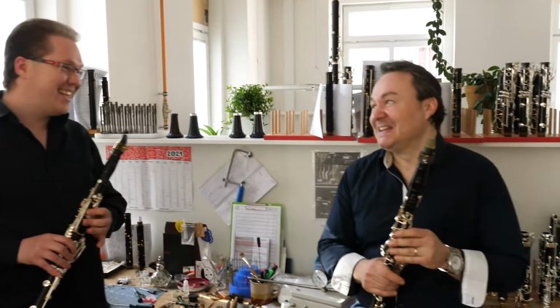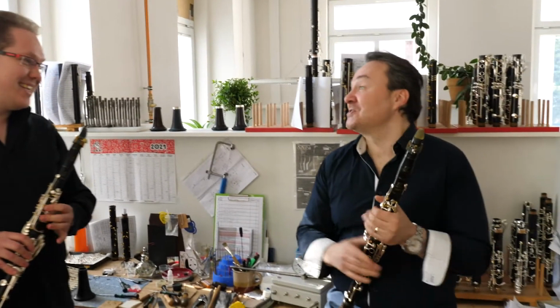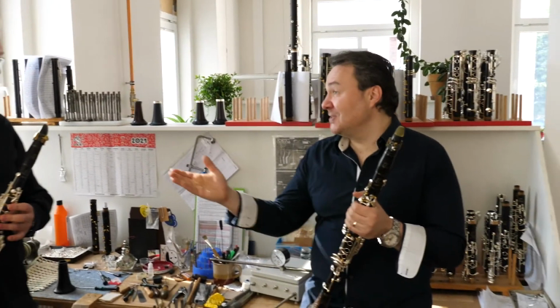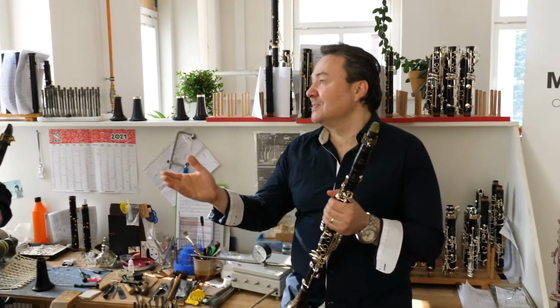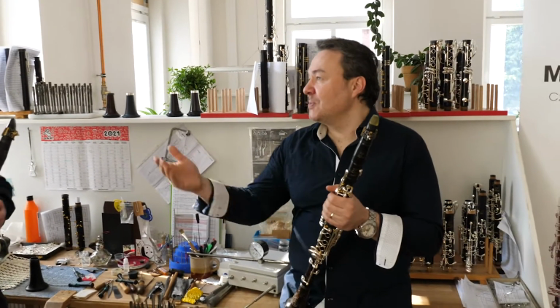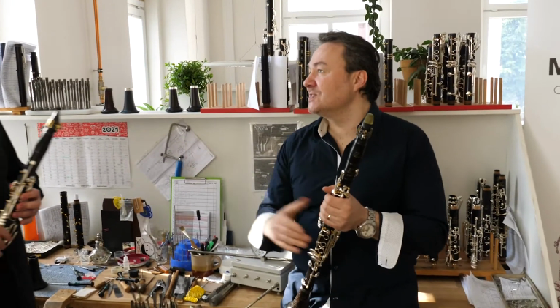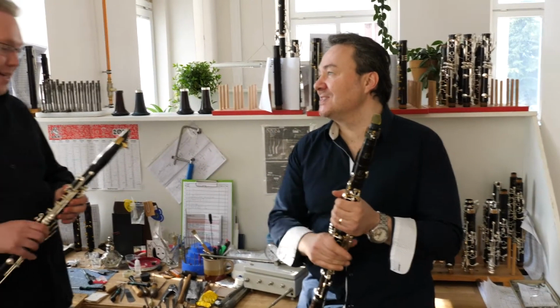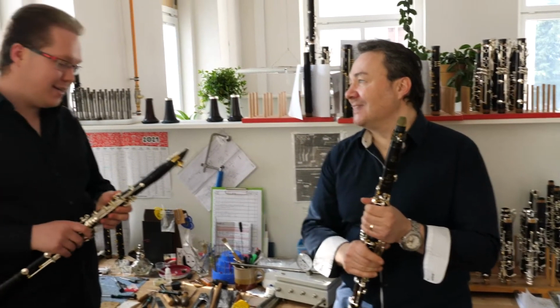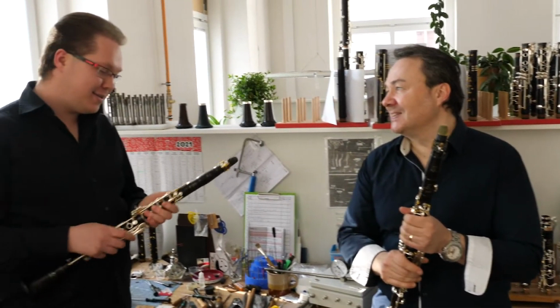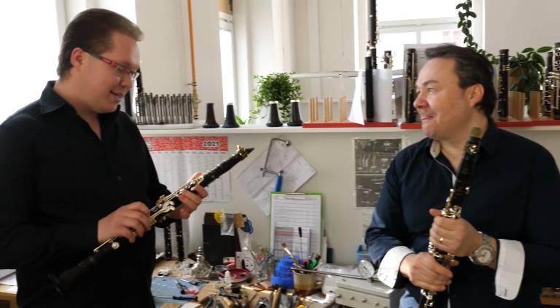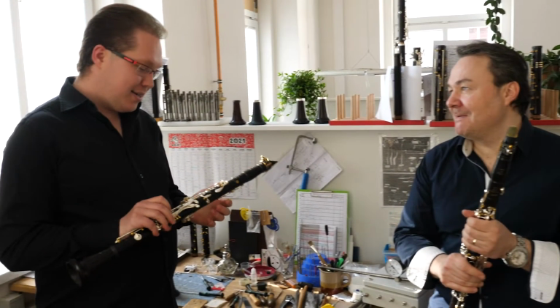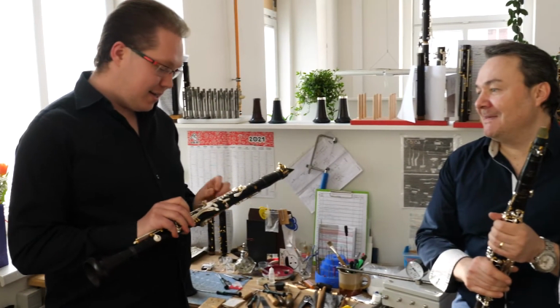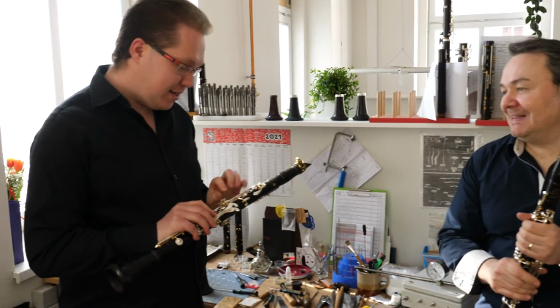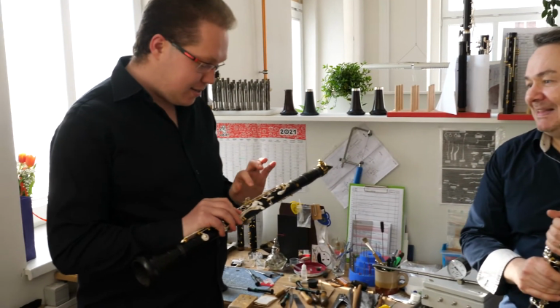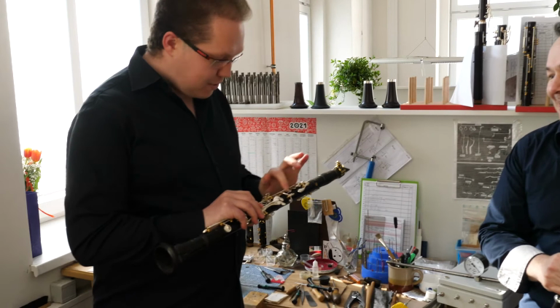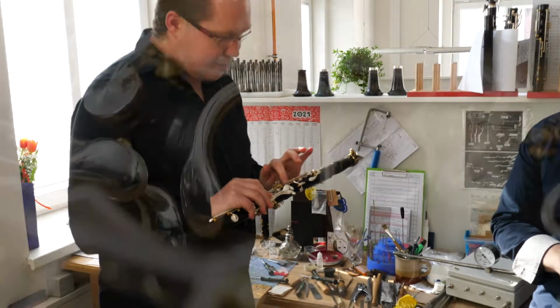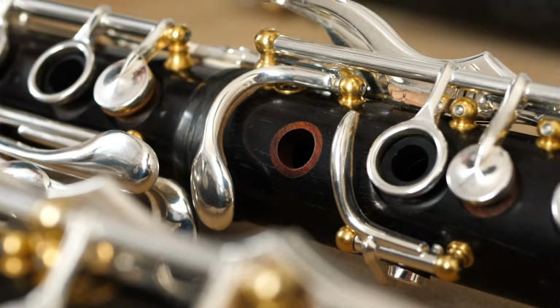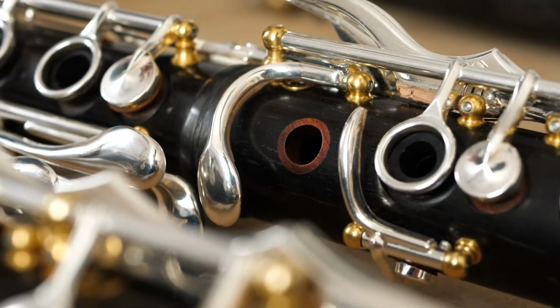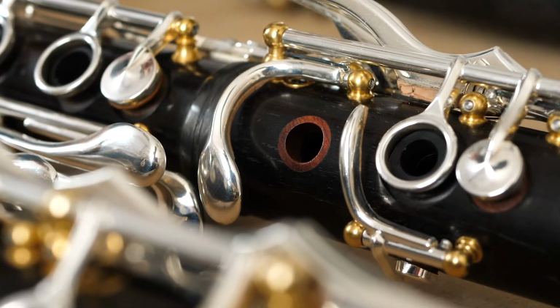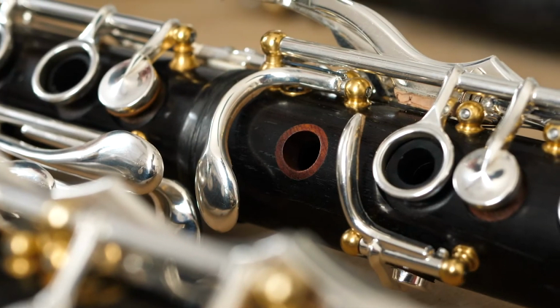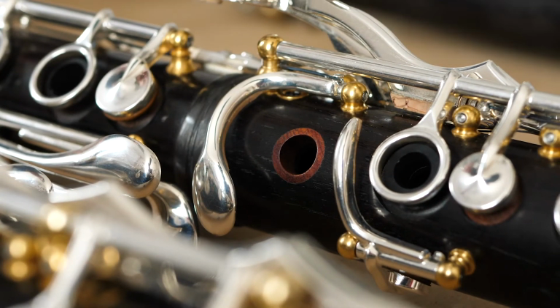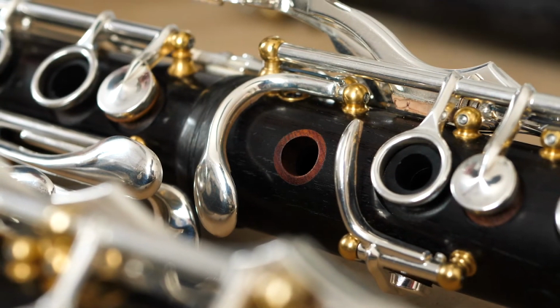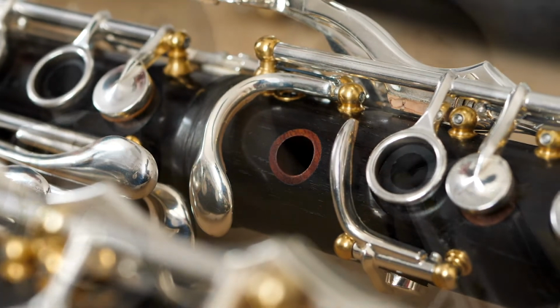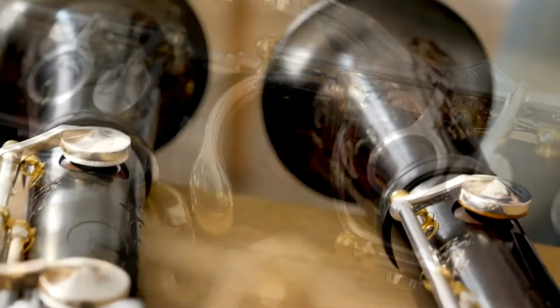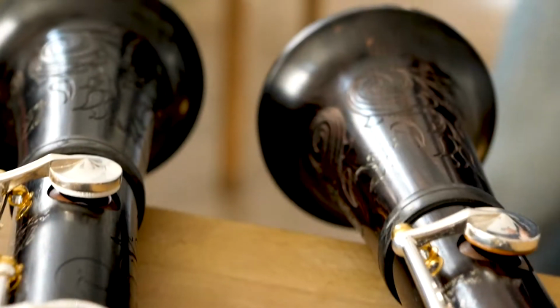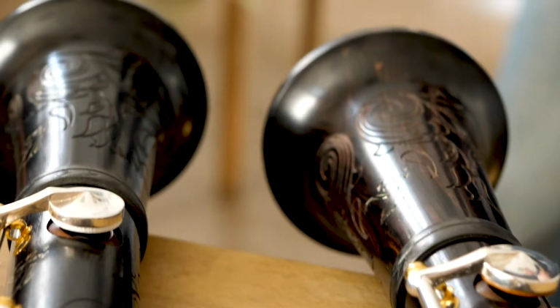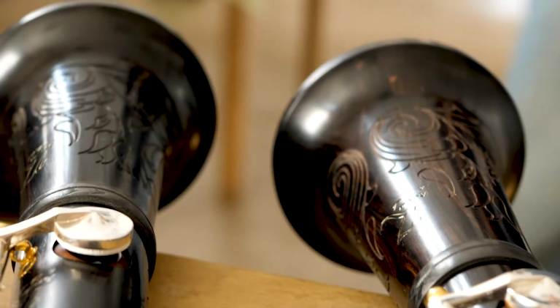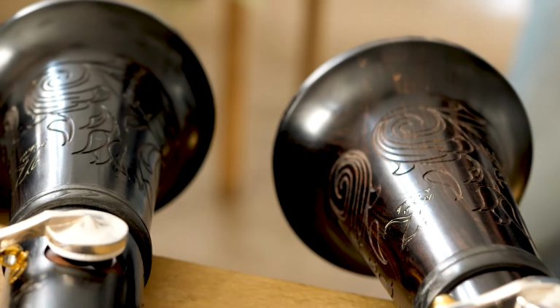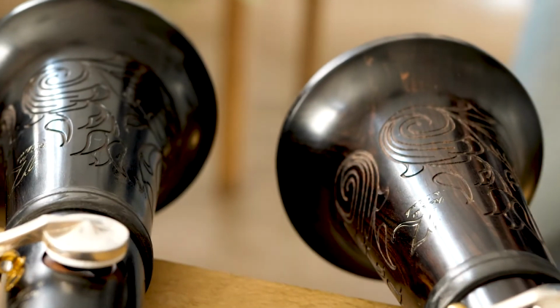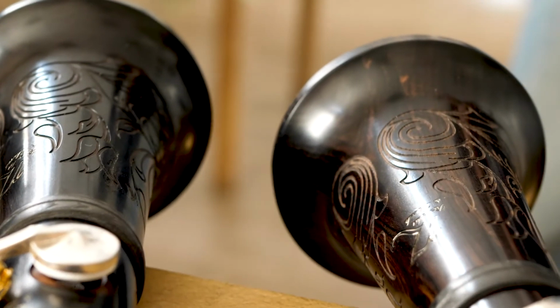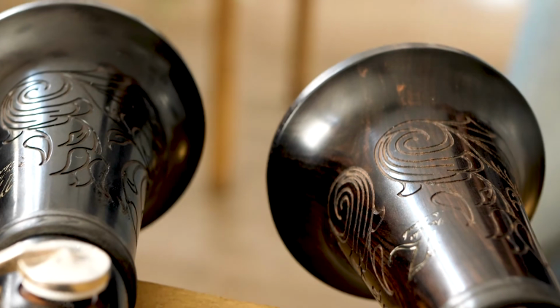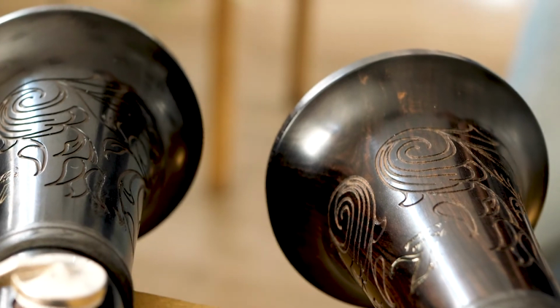And so what do you like most about this clarinet? I think it's probably the holes, because the sound is probably more full — darker.